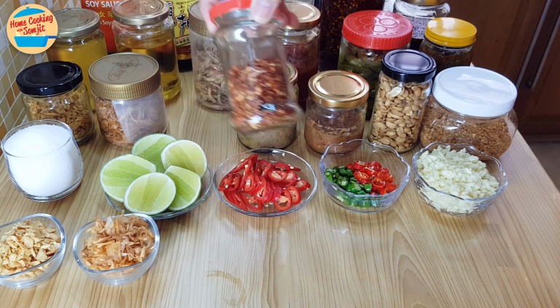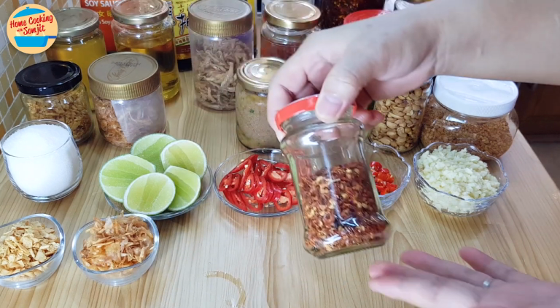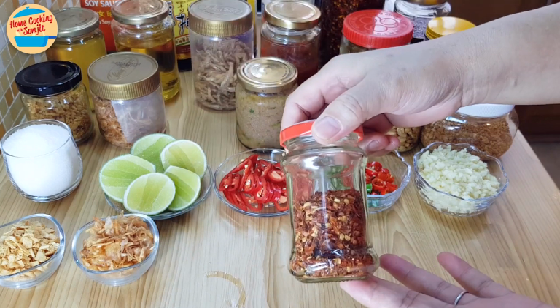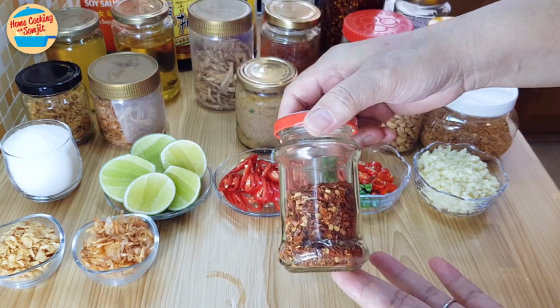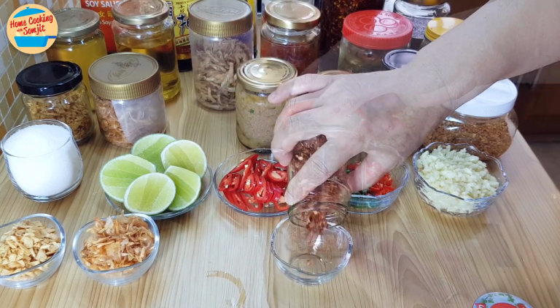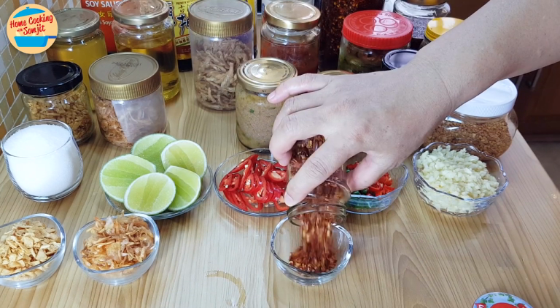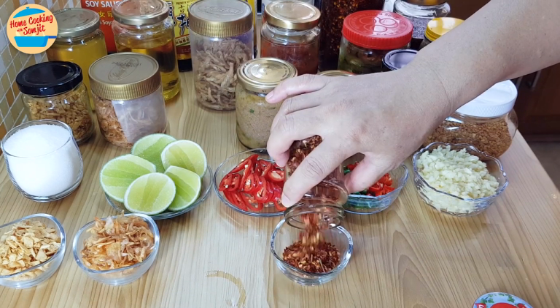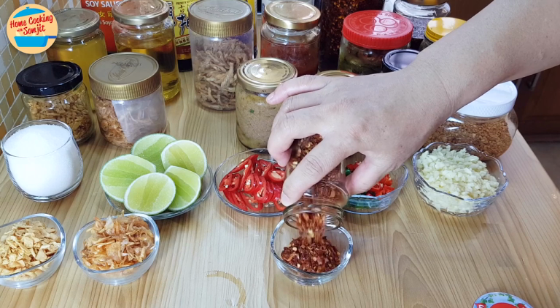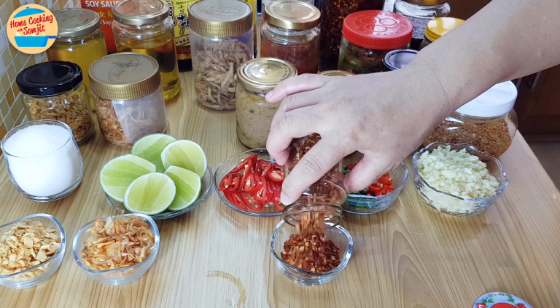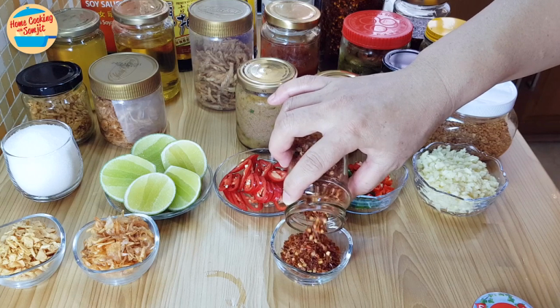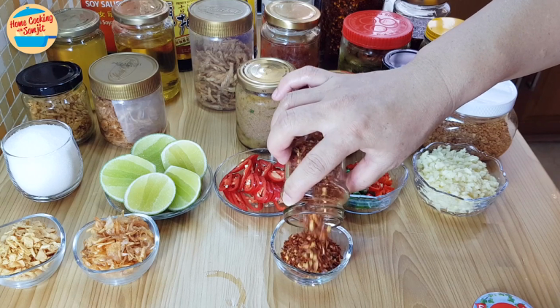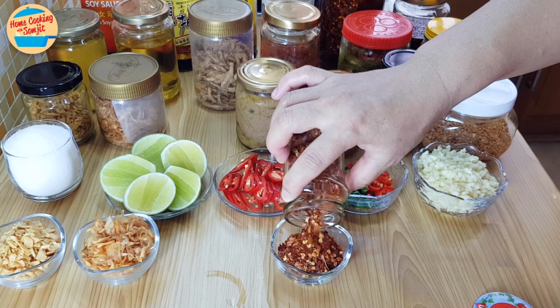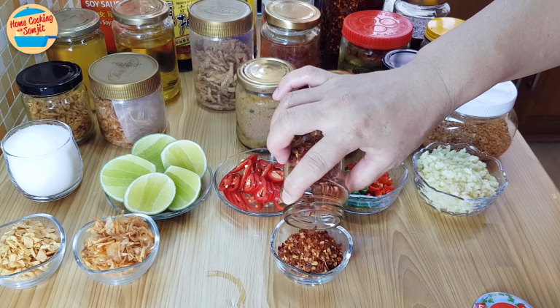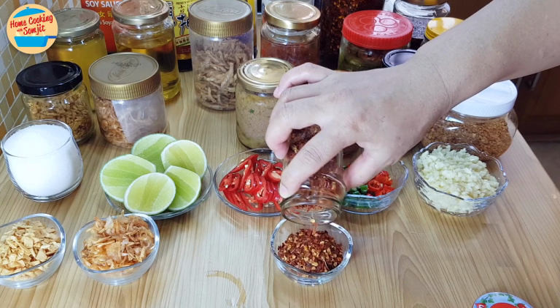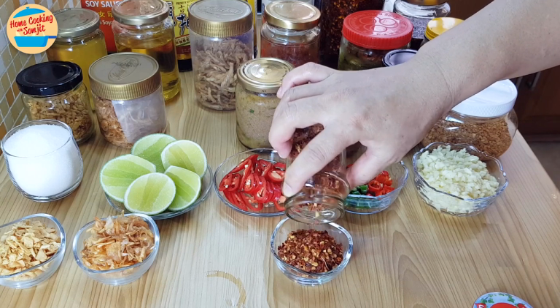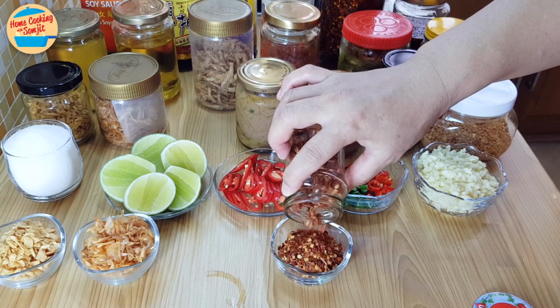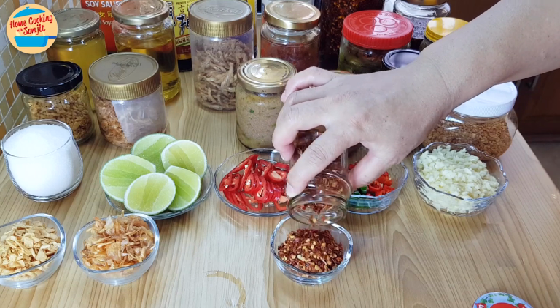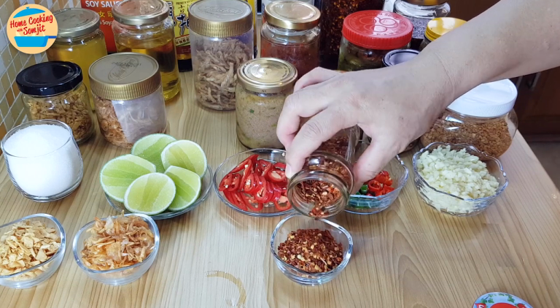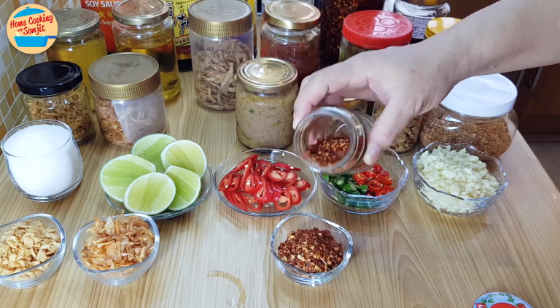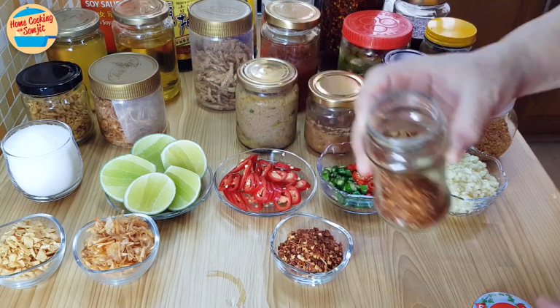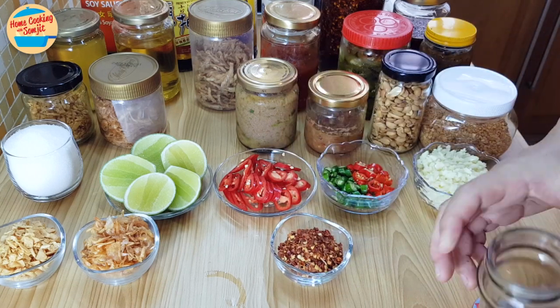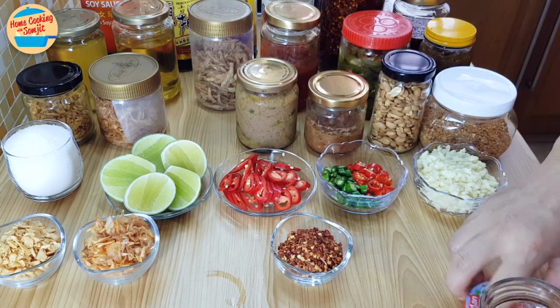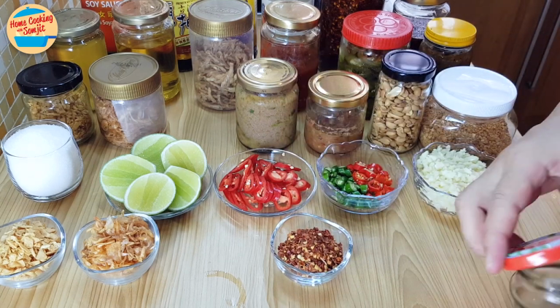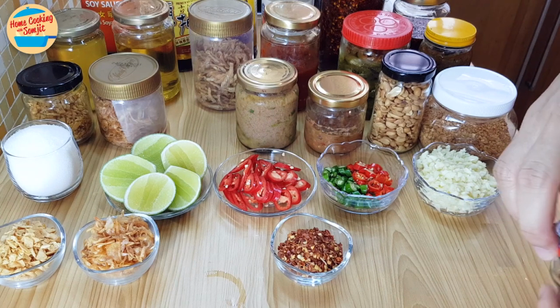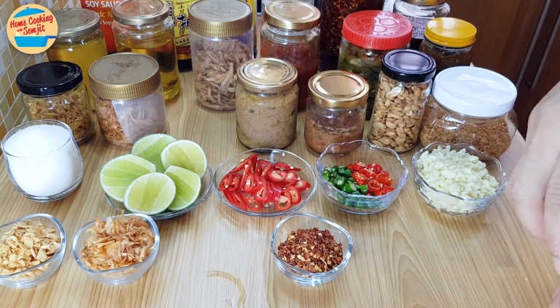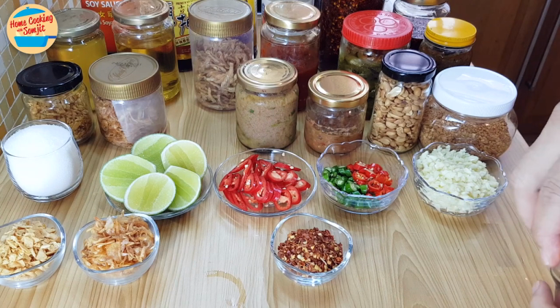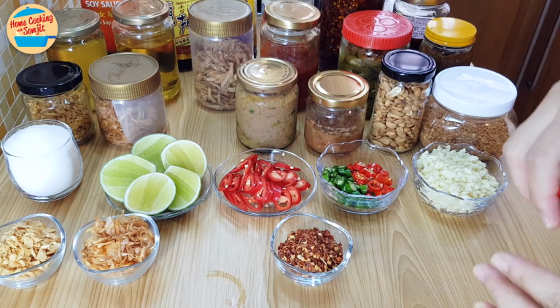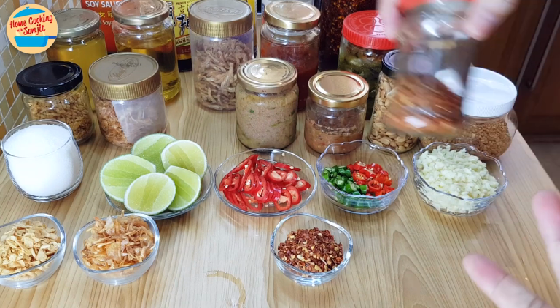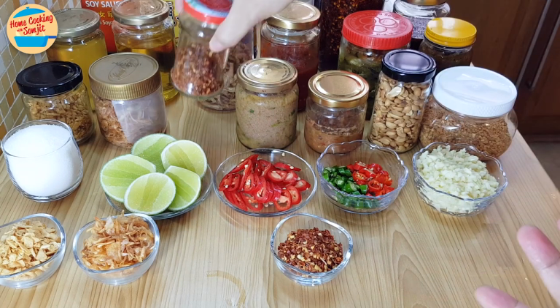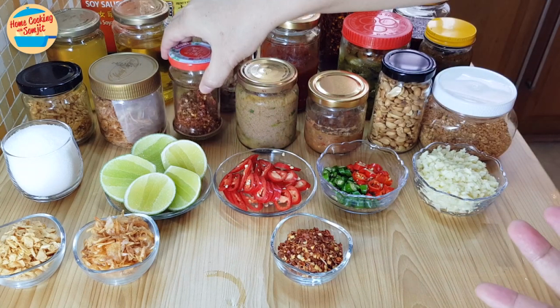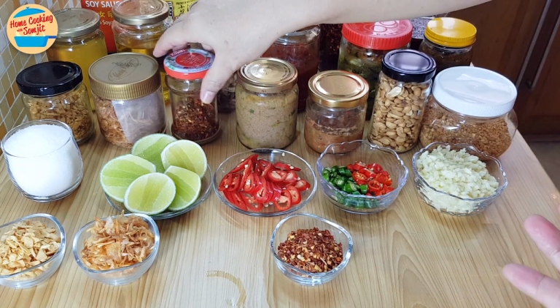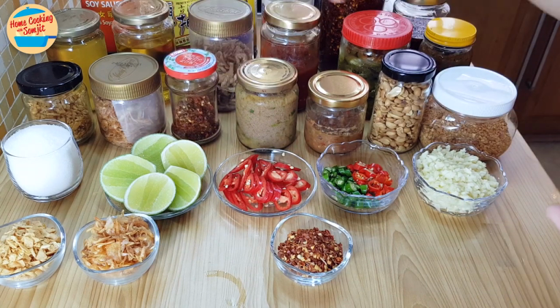This is chilli flakes. It can be made at home or bought. It is good with fried rice, noodle soup, or pizza. It can be kept in an airtight container for about 2 months.